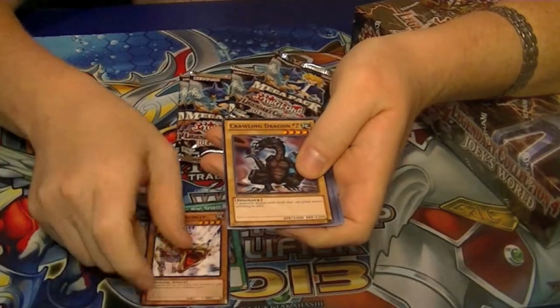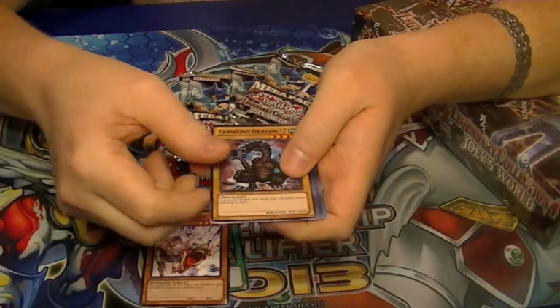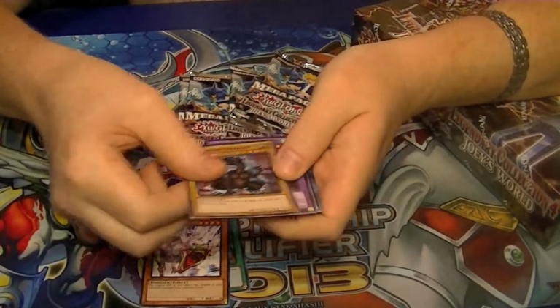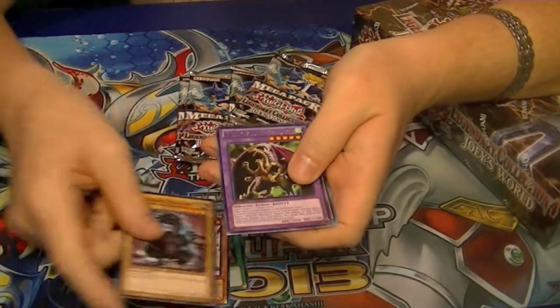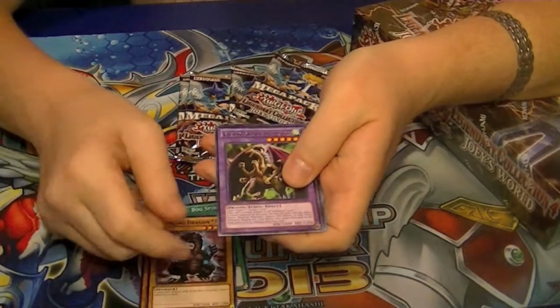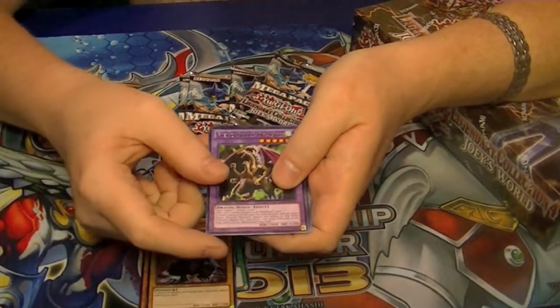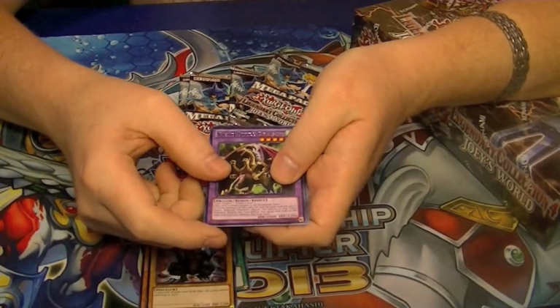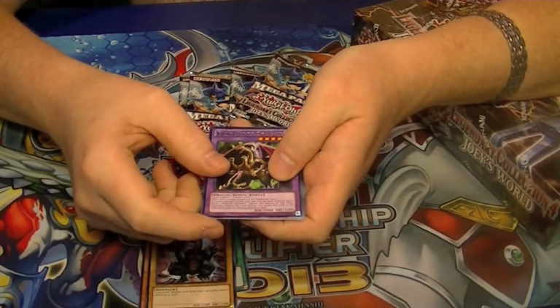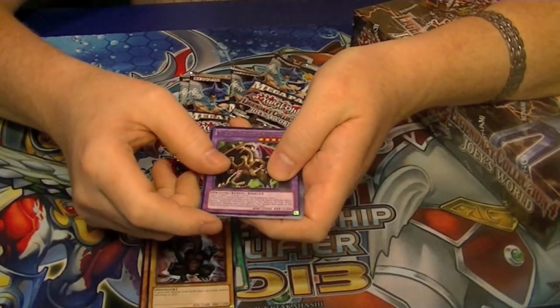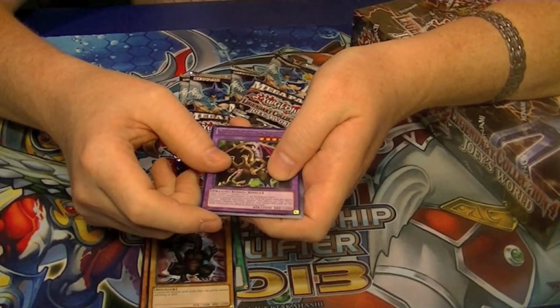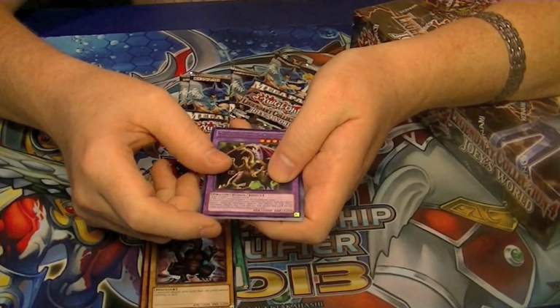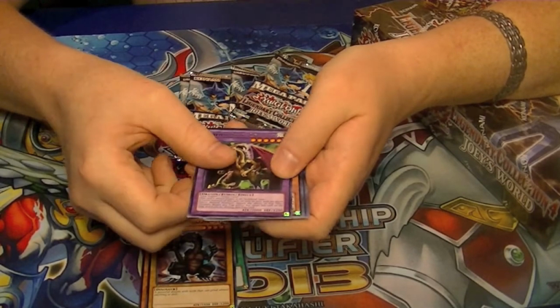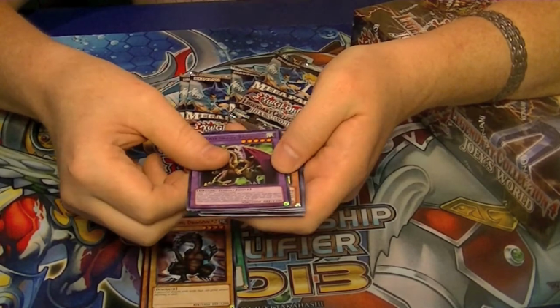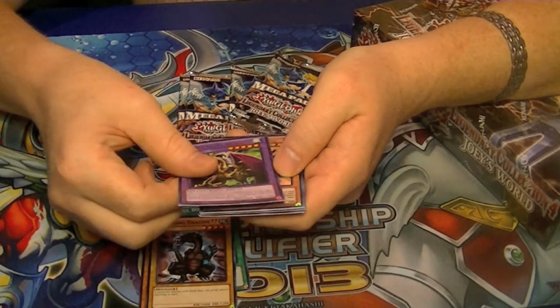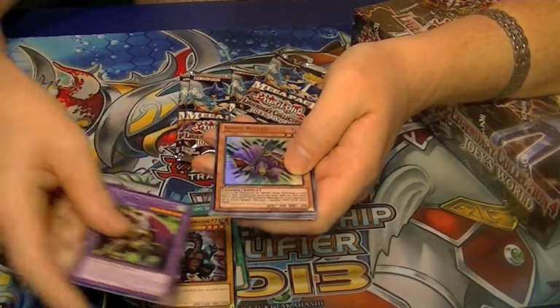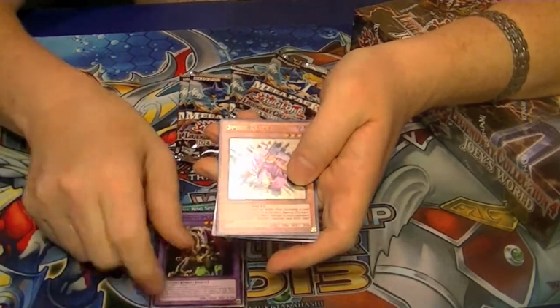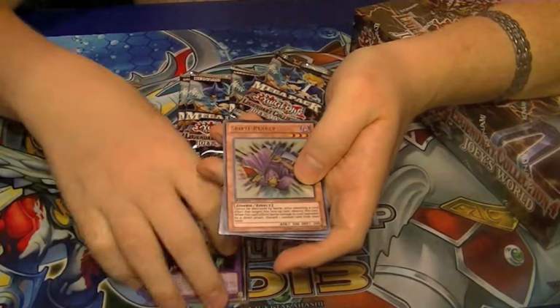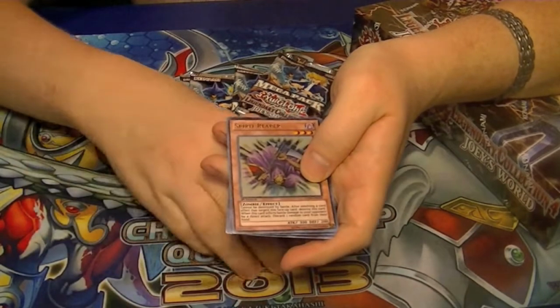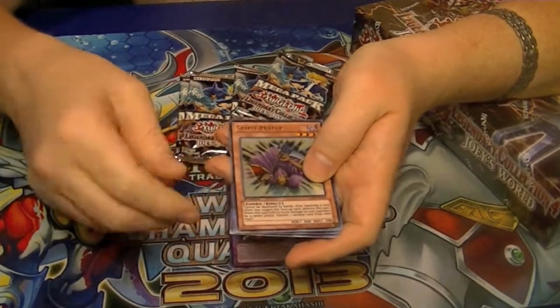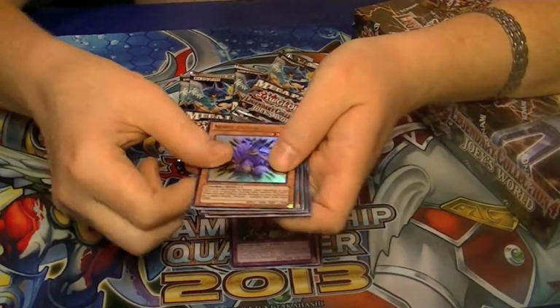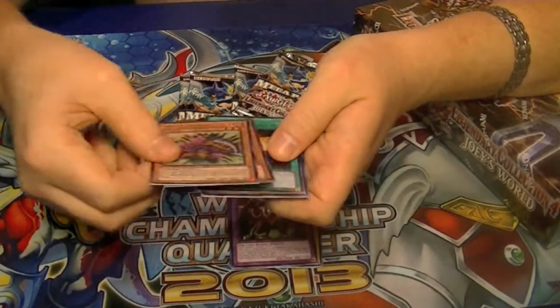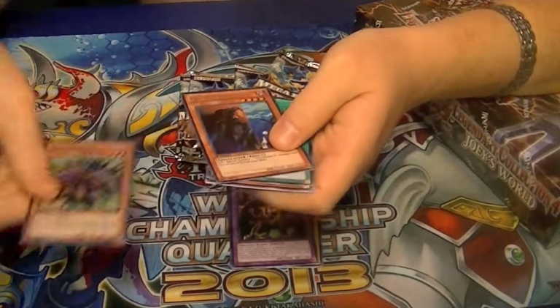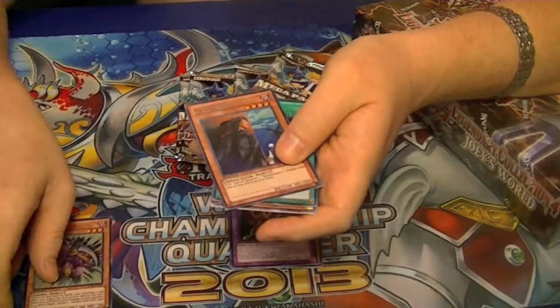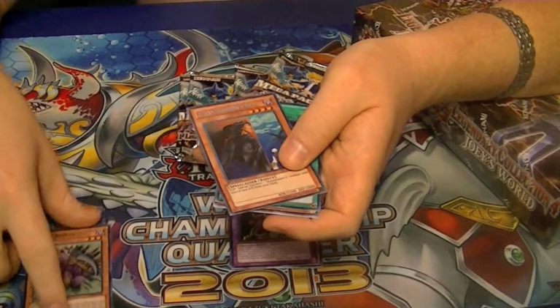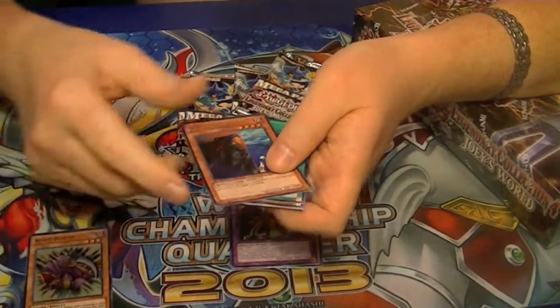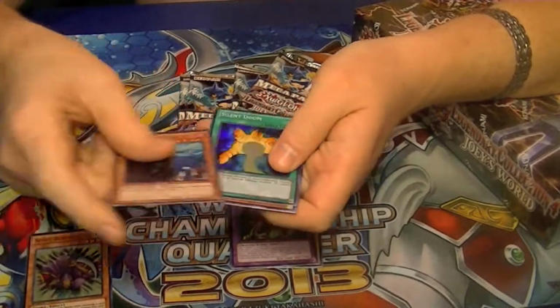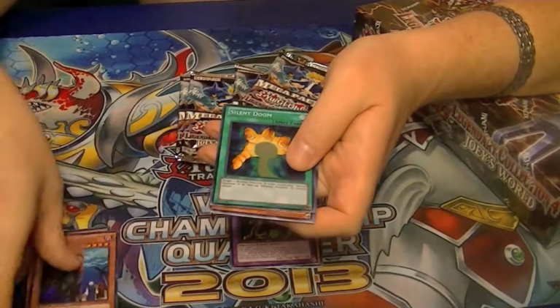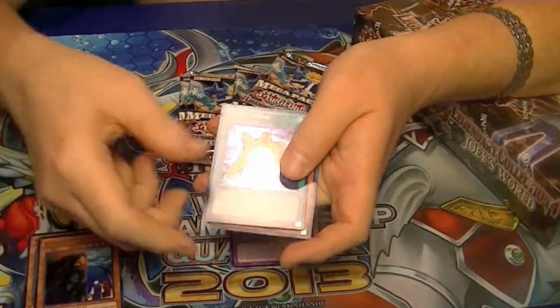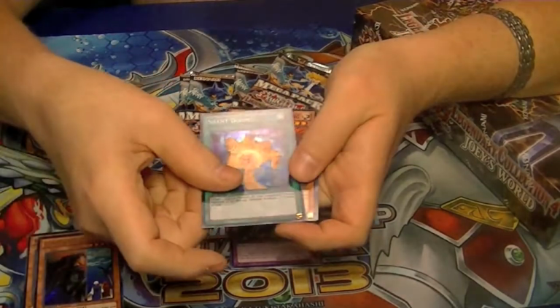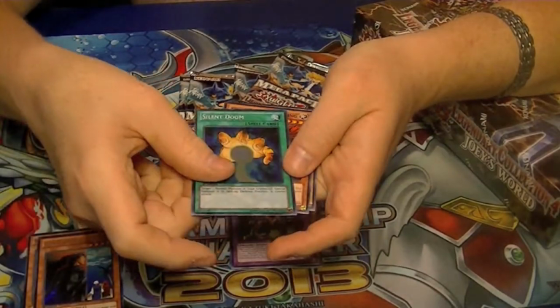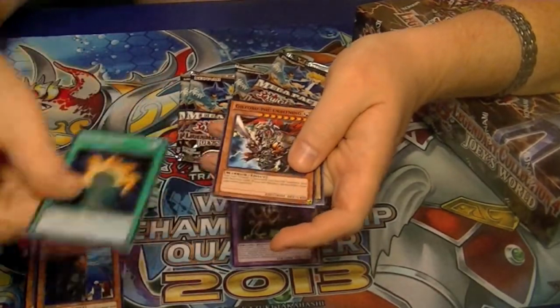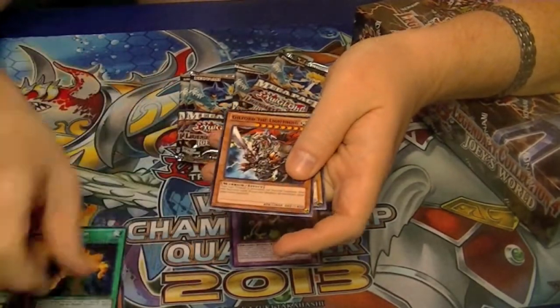Got a Rare Lesser Fiend Skull Dragon, Ultra Spirit Reaper, Secret Gravekeeper's Spy, and Super Silent Doom.